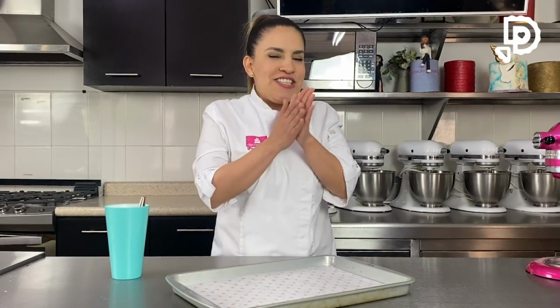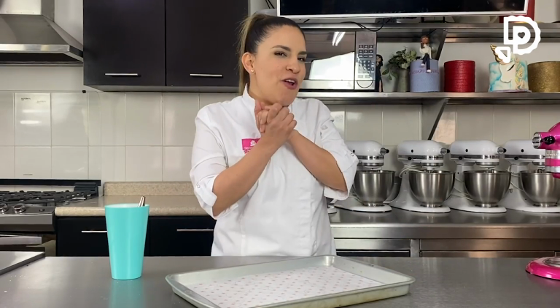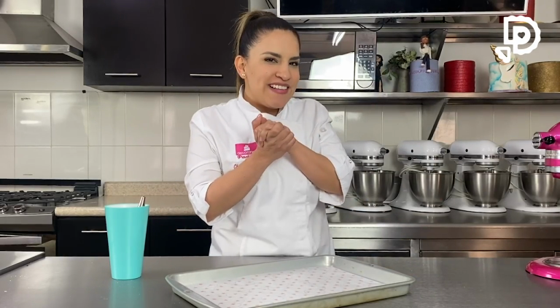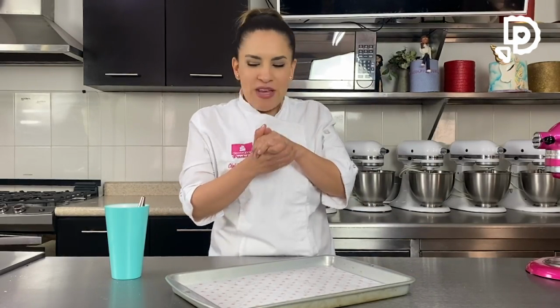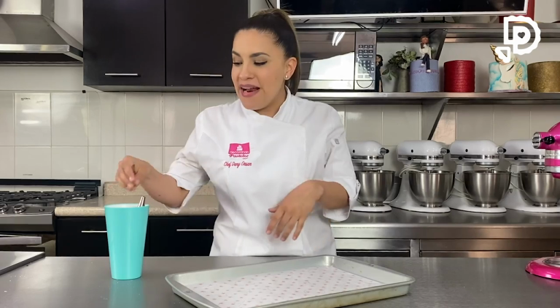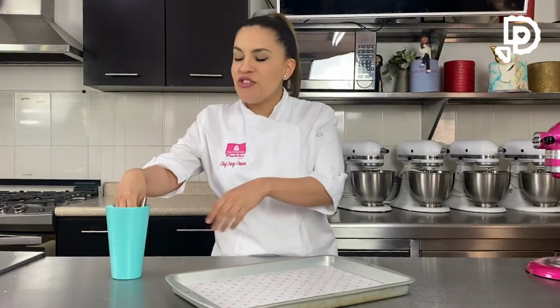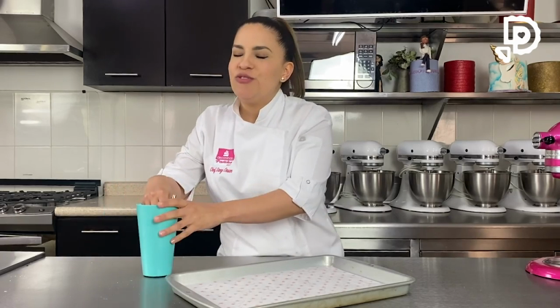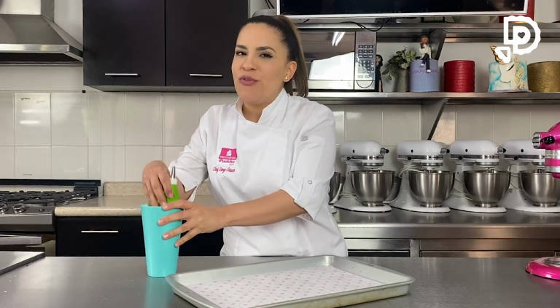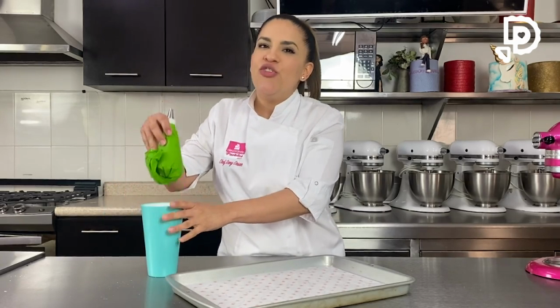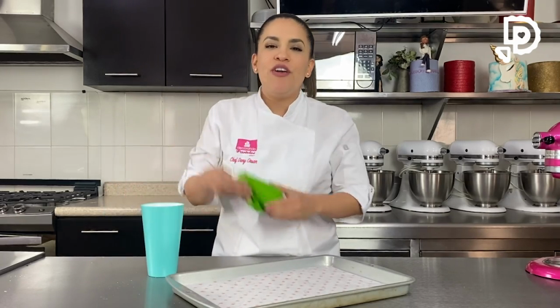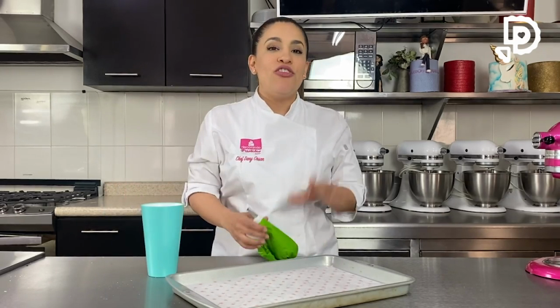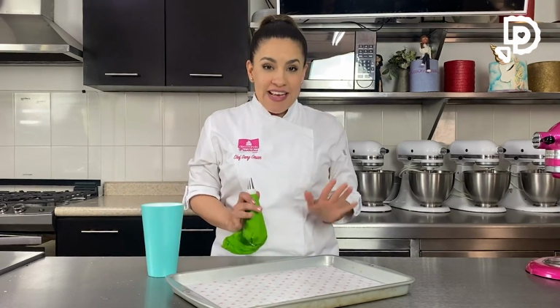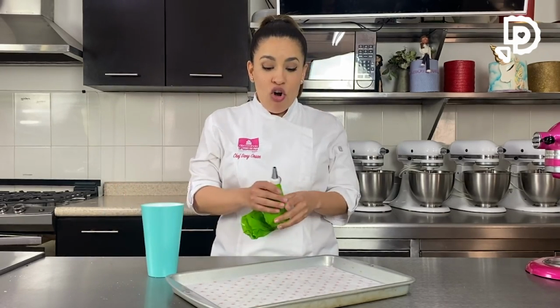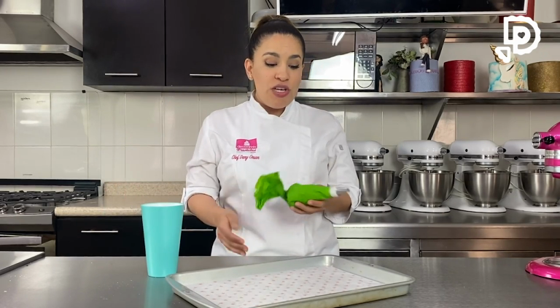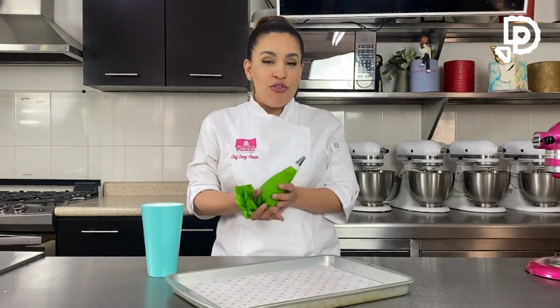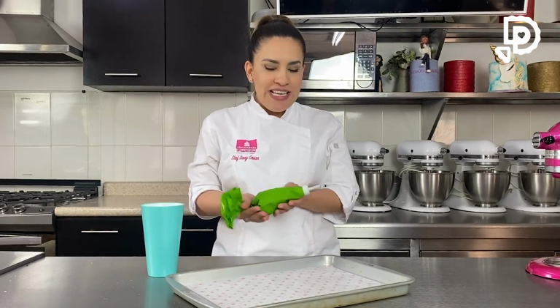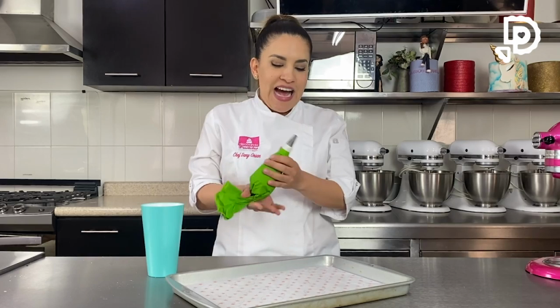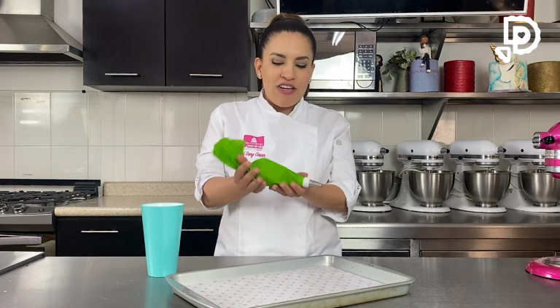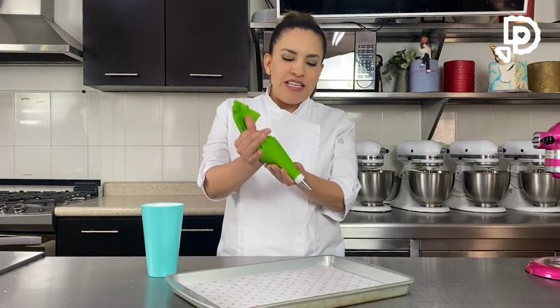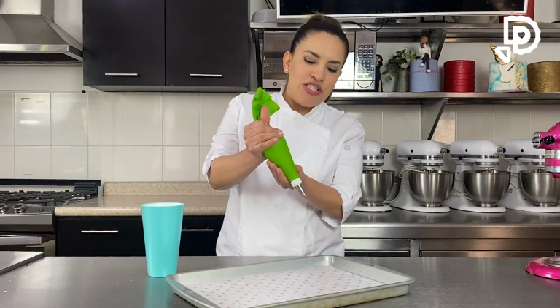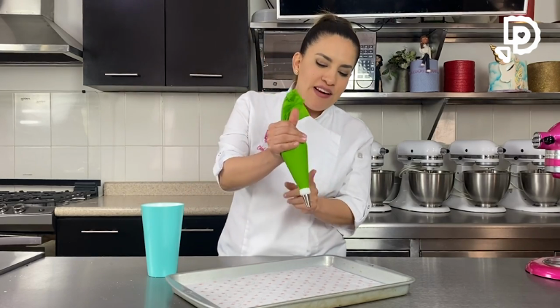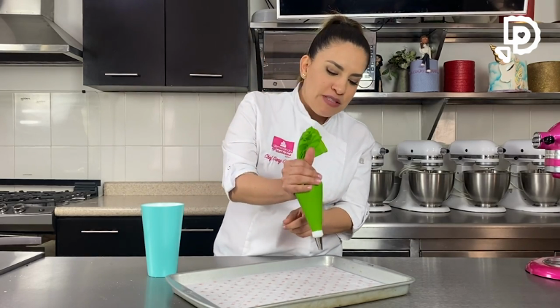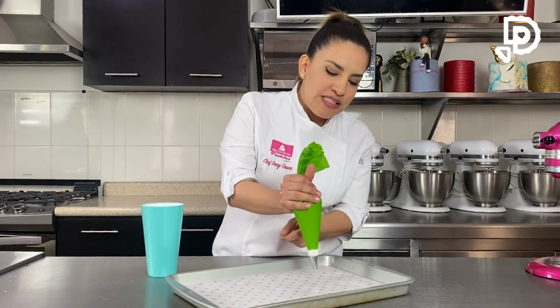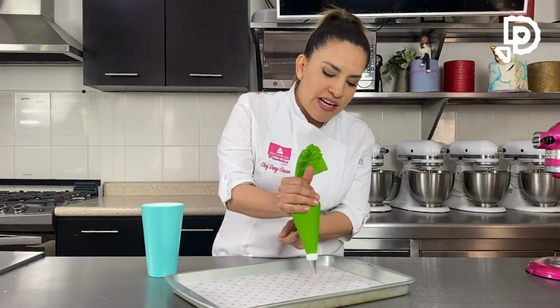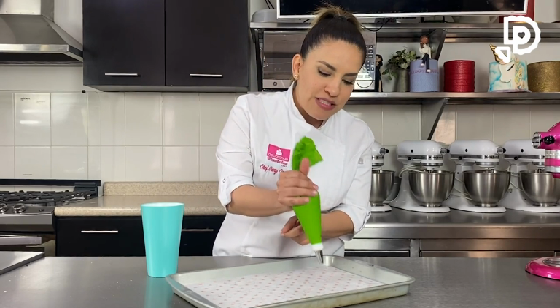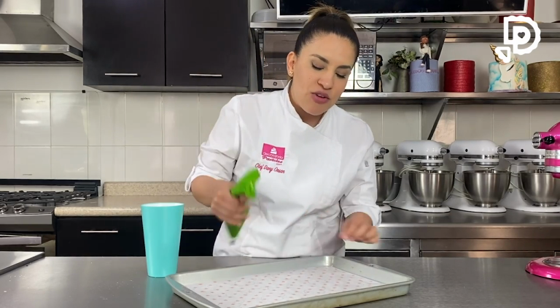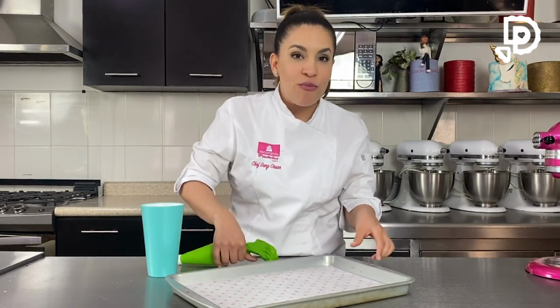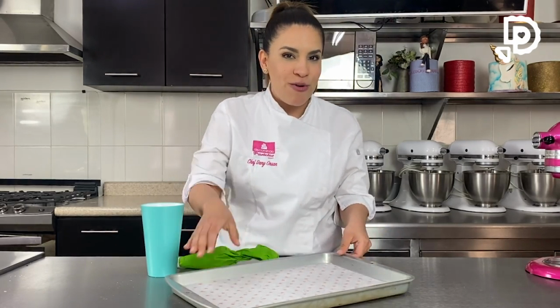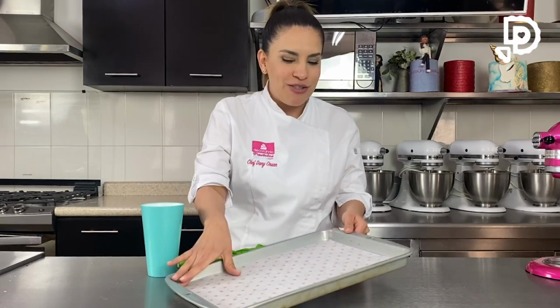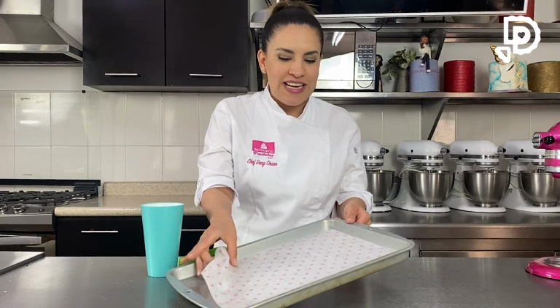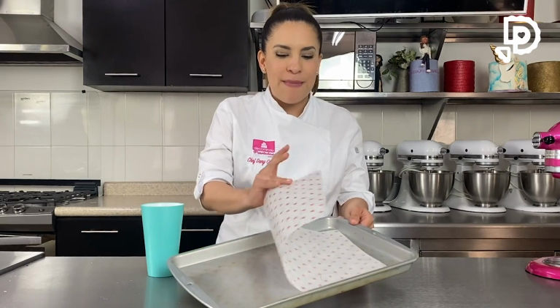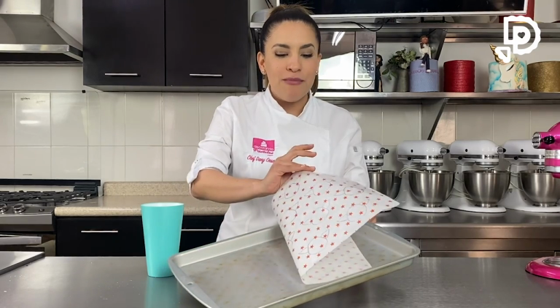Para esto pueden usar una duya número 10 o duya número 12. Lo que vamos a hacer es posicionar y vamos a ir haciendo las formas como lo que marcamos.